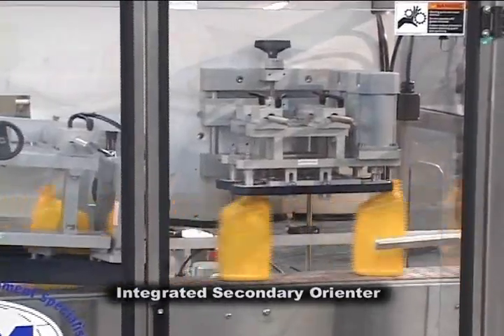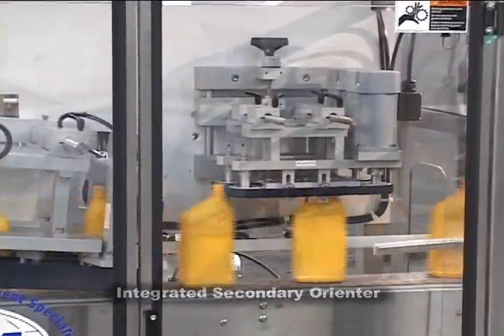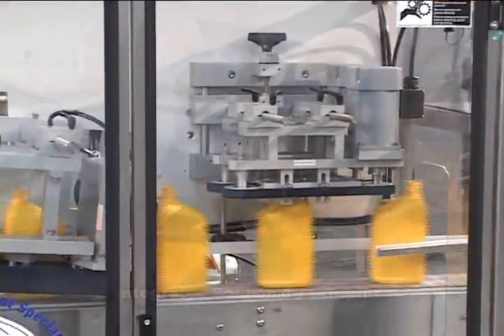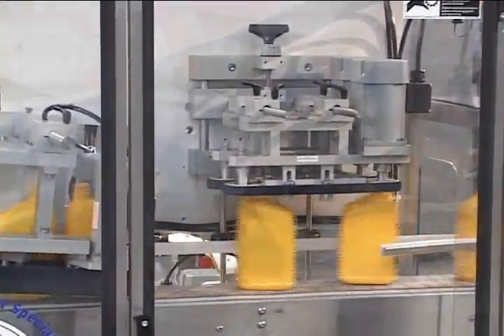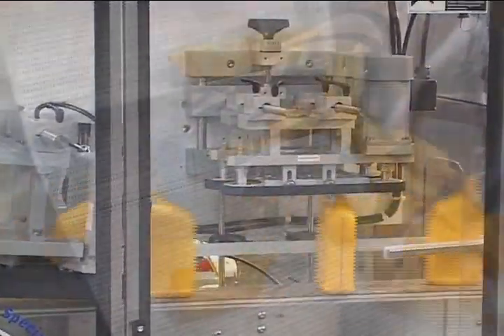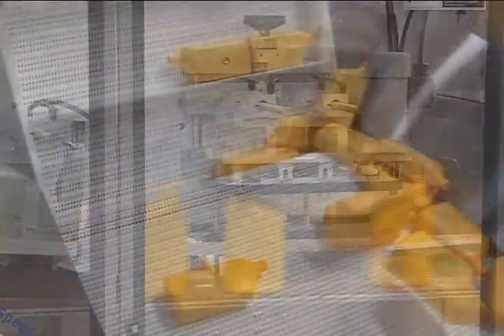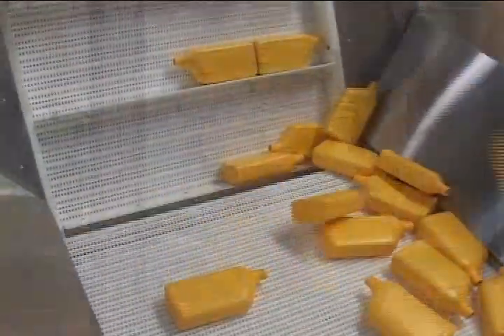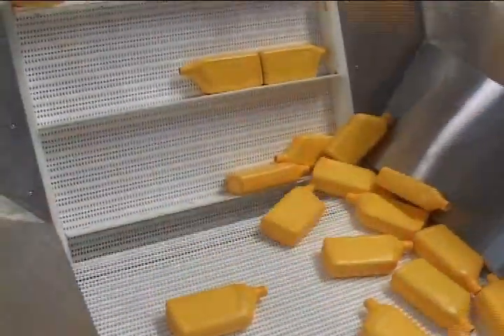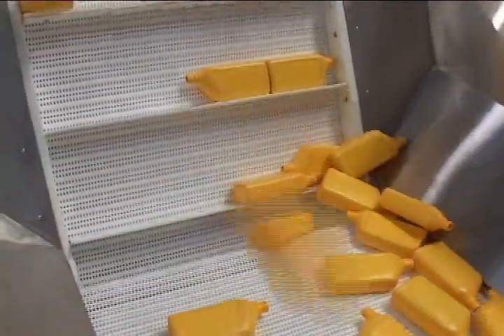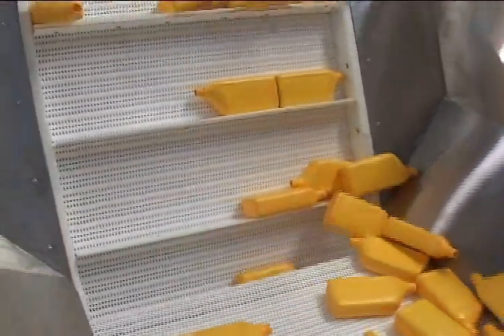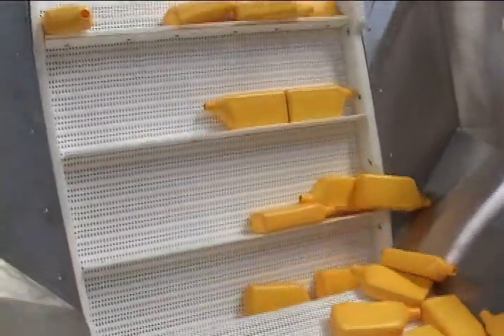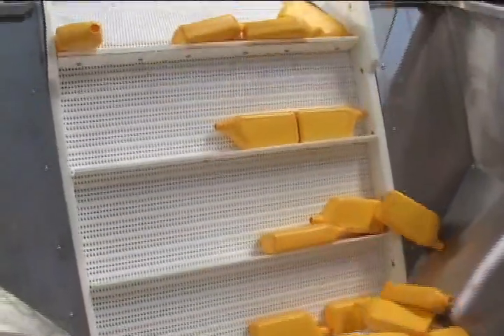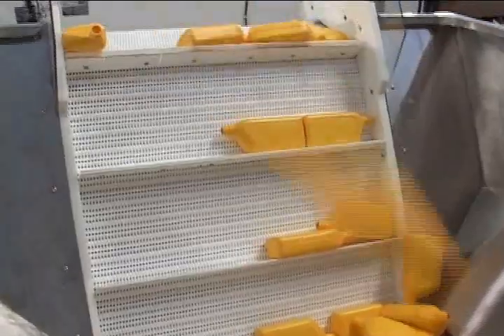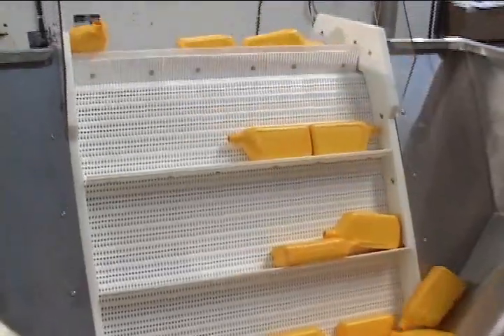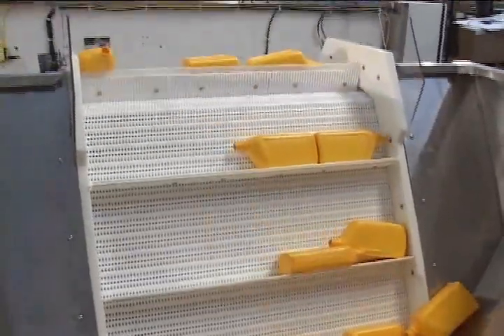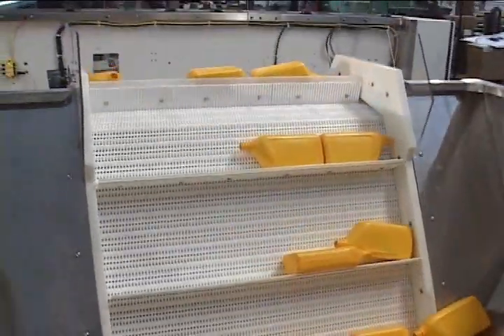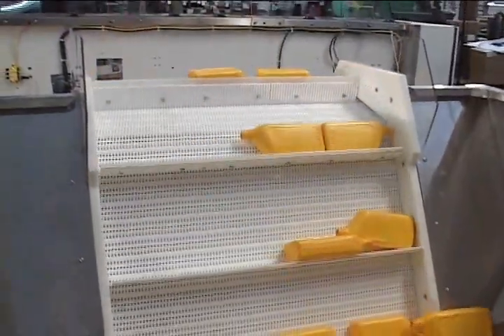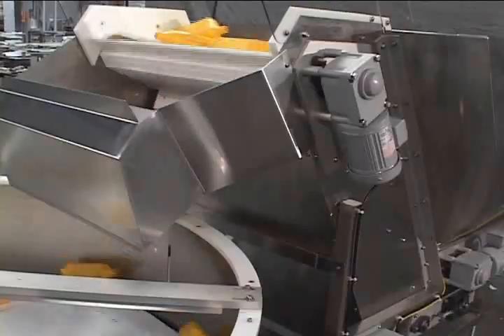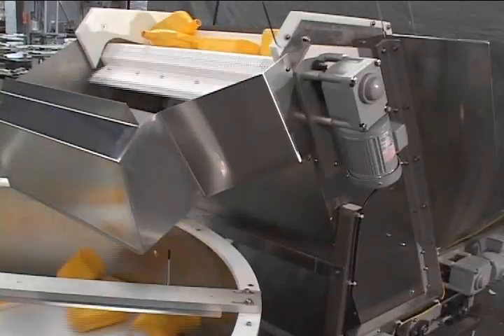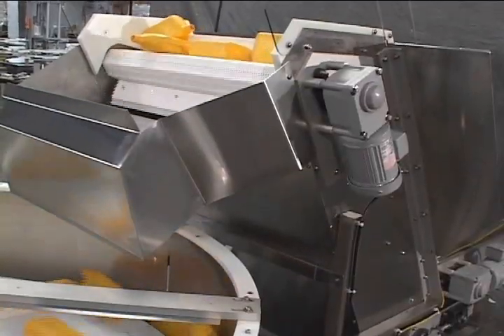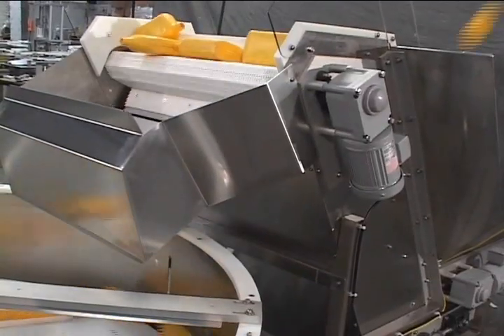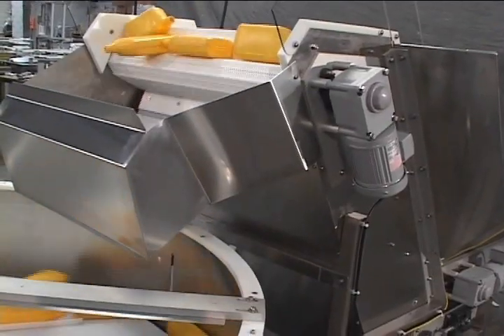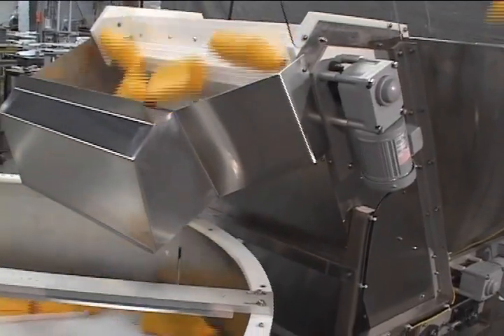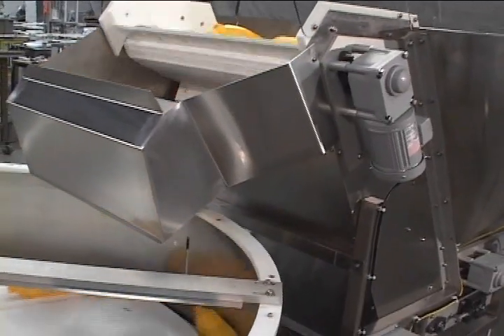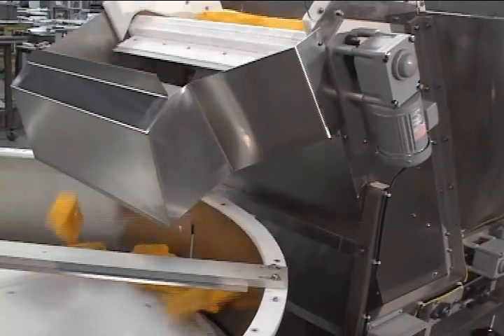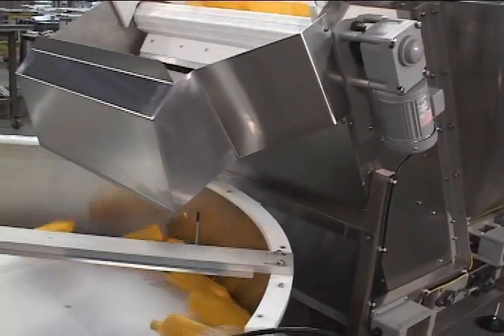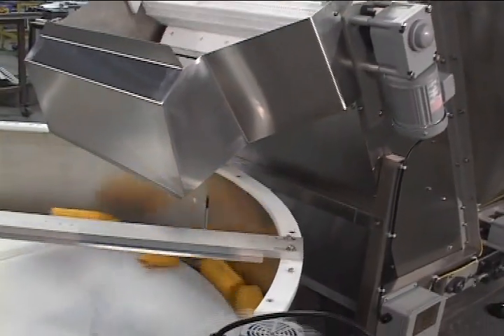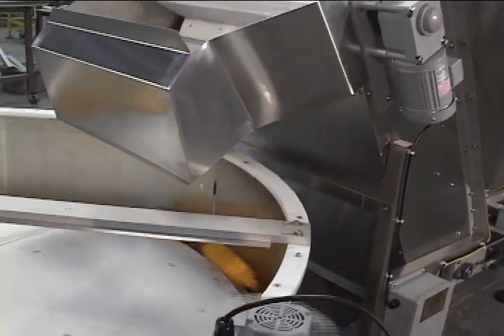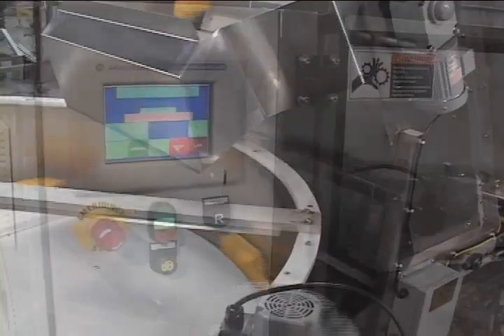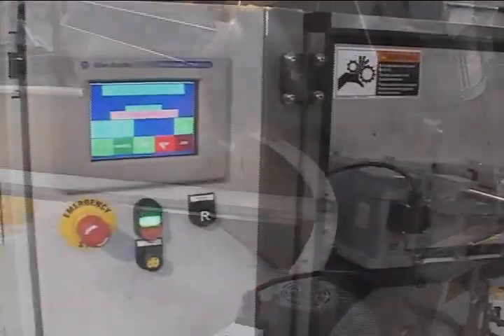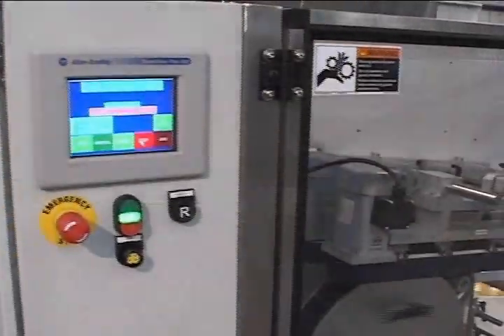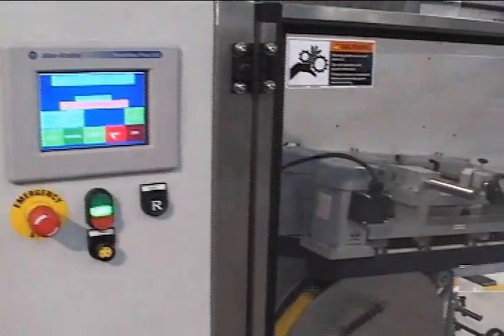It will also turn straight-walled, F-style, tapered, or handled containers to the proper orientation, all in one machine.